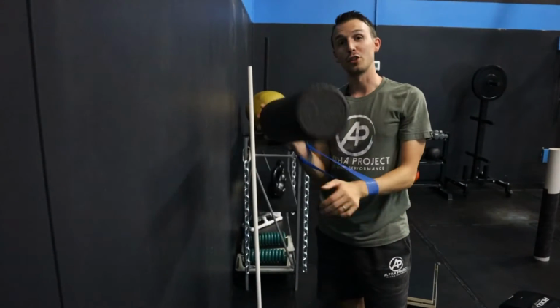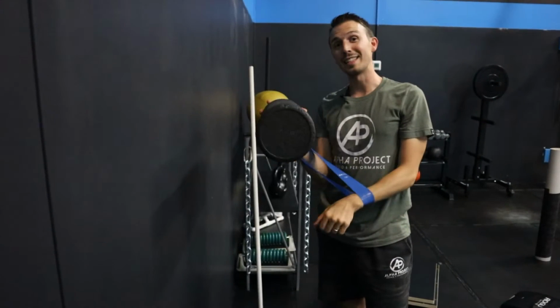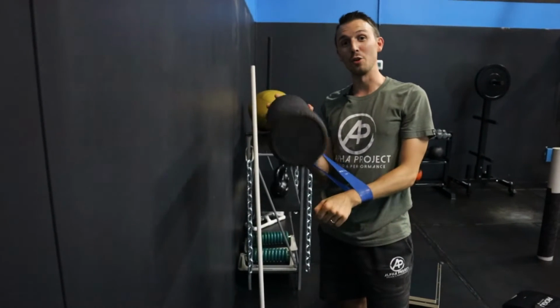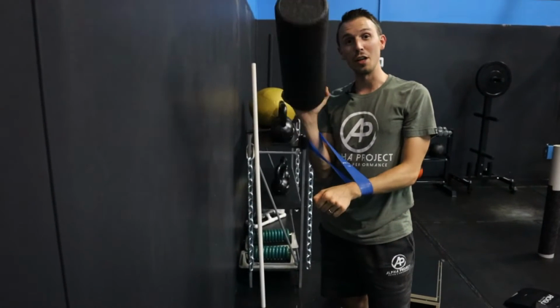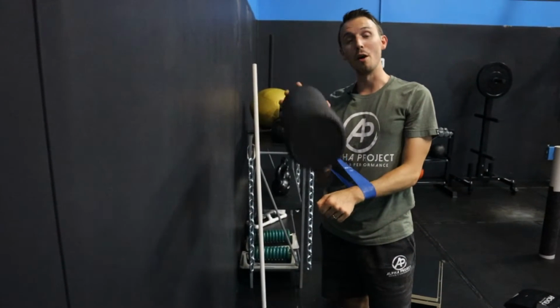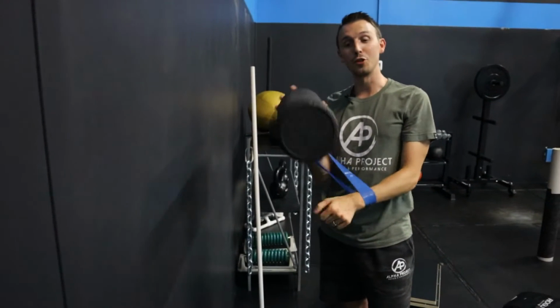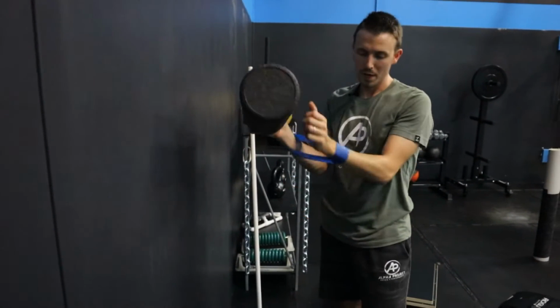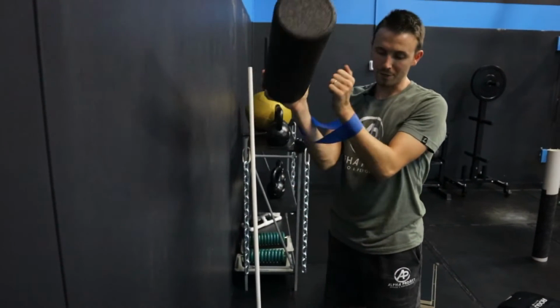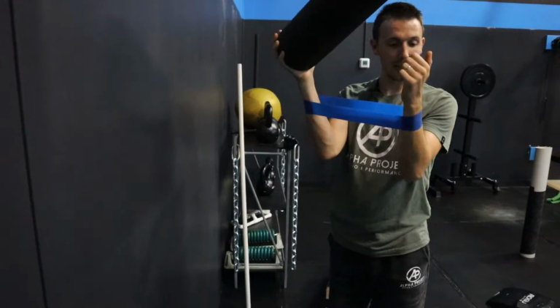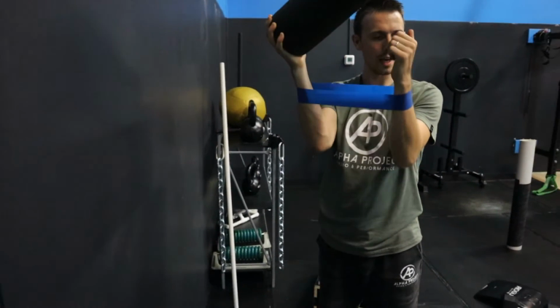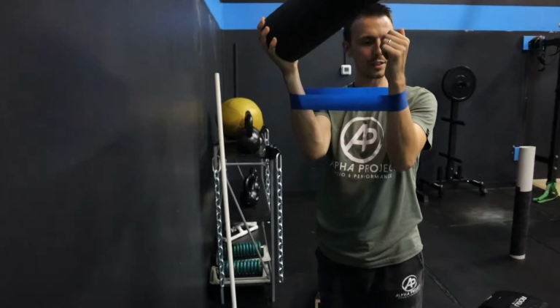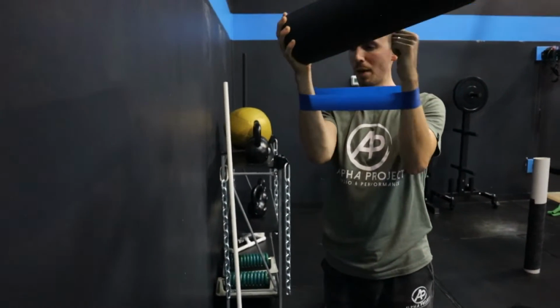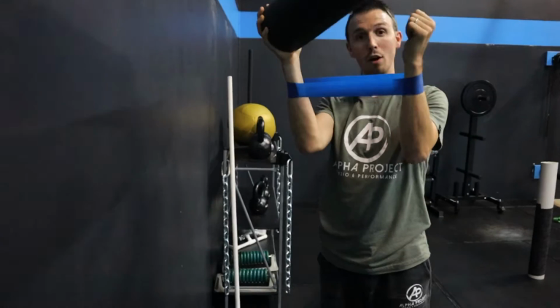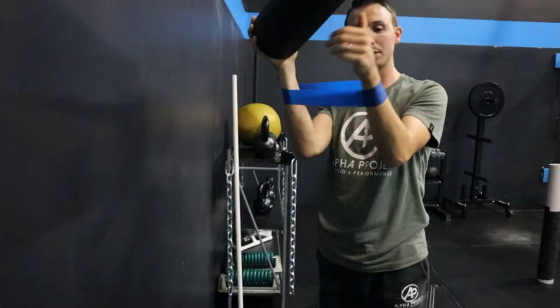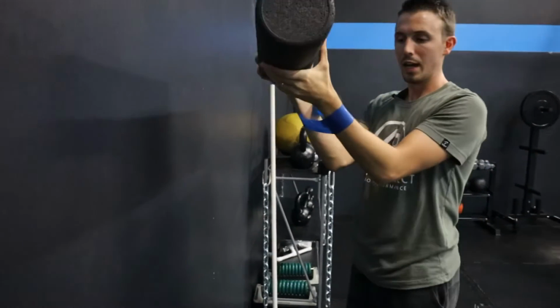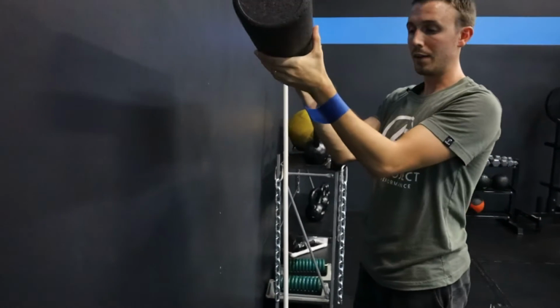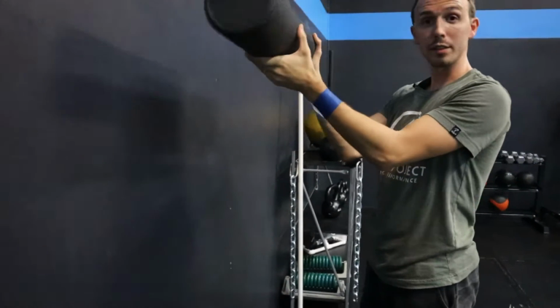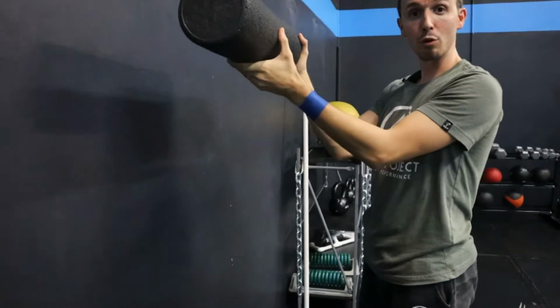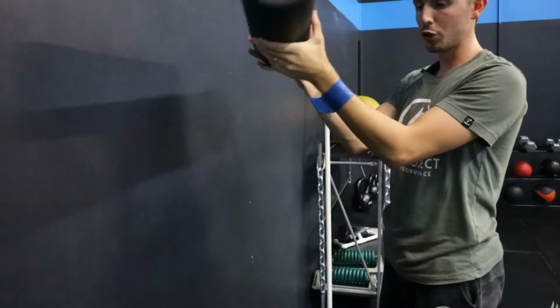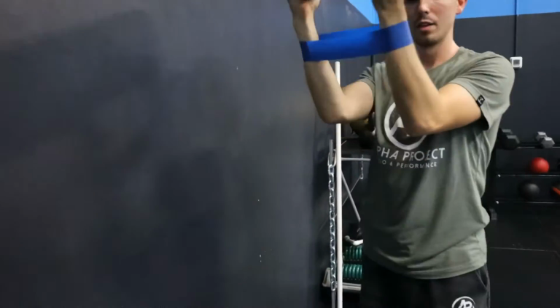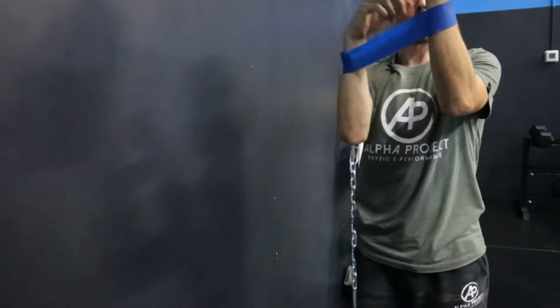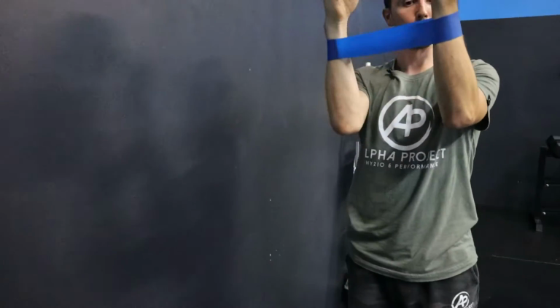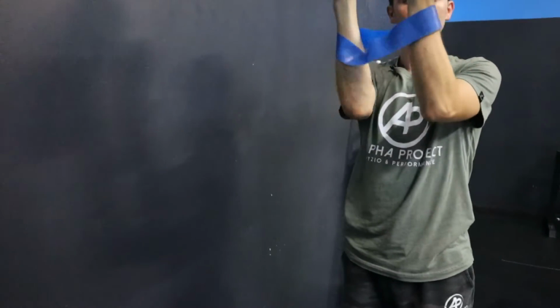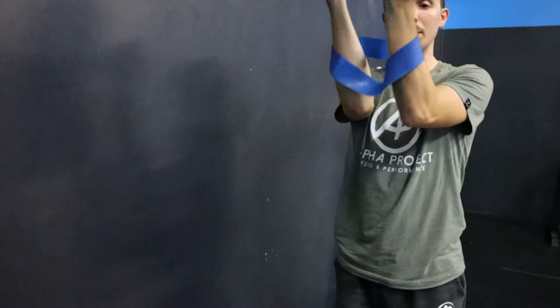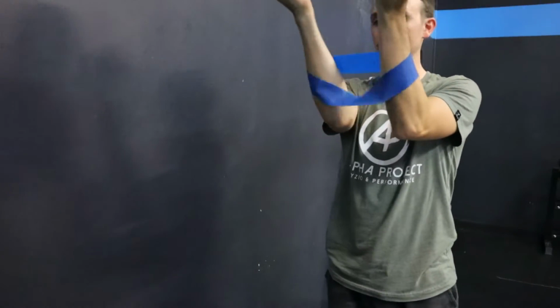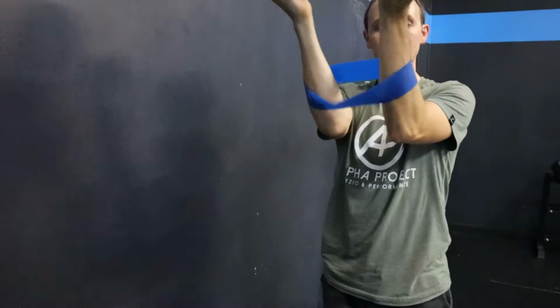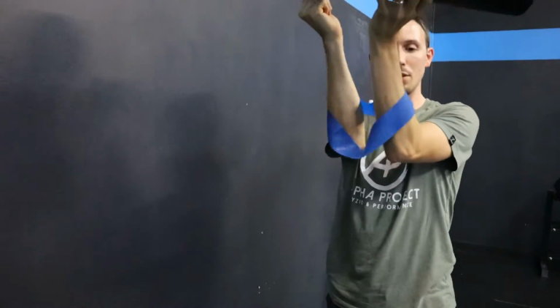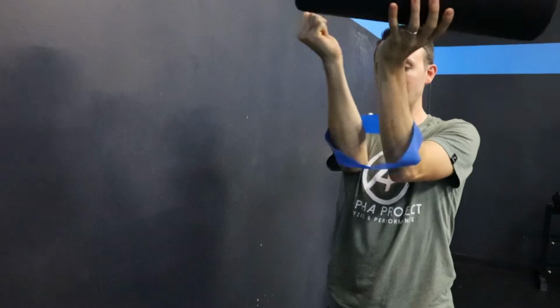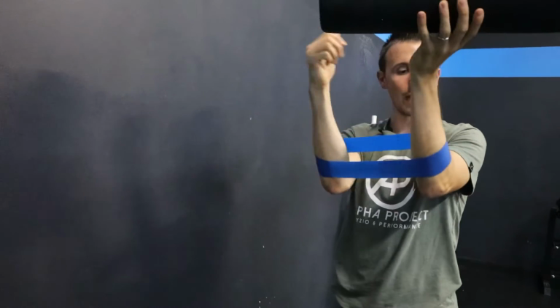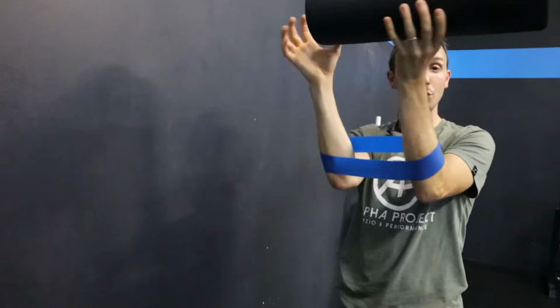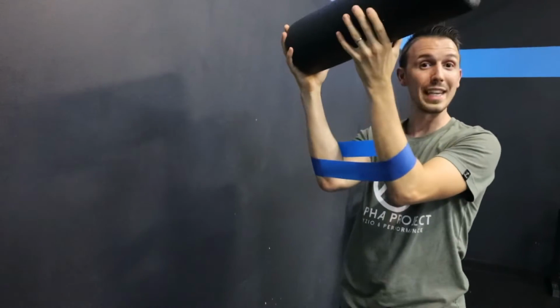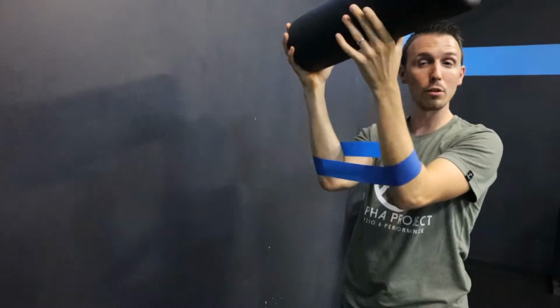Serratus anterior video number two. We have the band, it's going to be wrapped around our wrist. If you want this to be more challenging, wrap it around the wrist. If you want it a little bit easier like I'm going to do, let it fall down closer to the elbows.